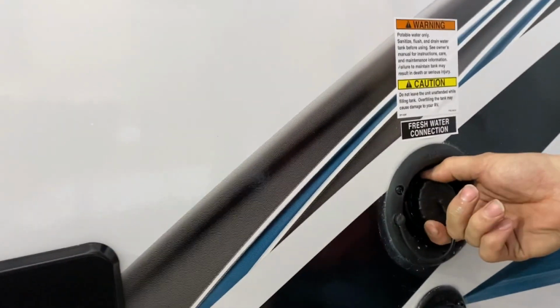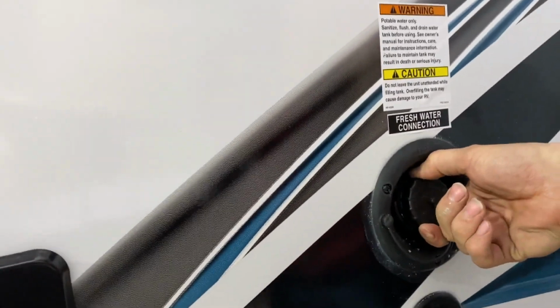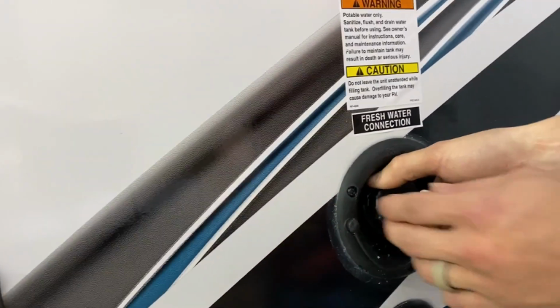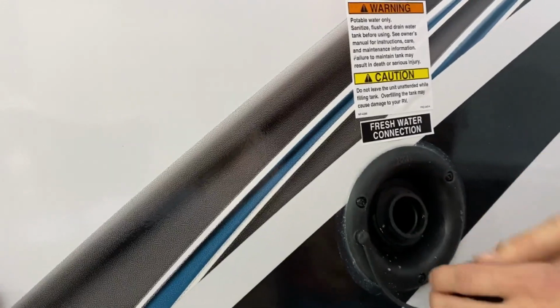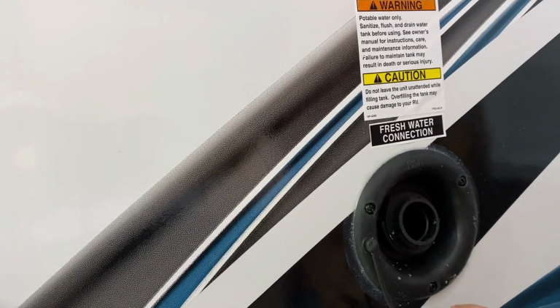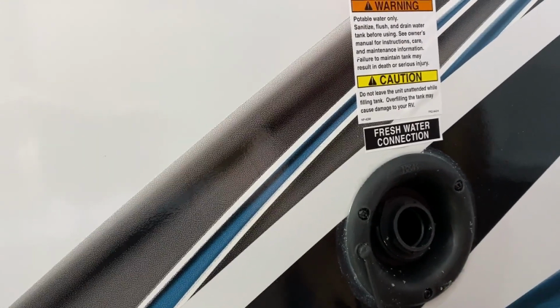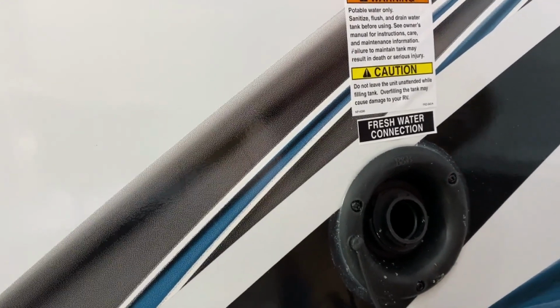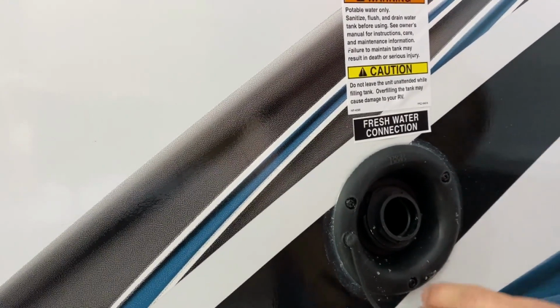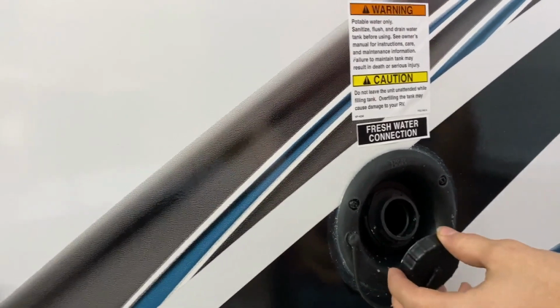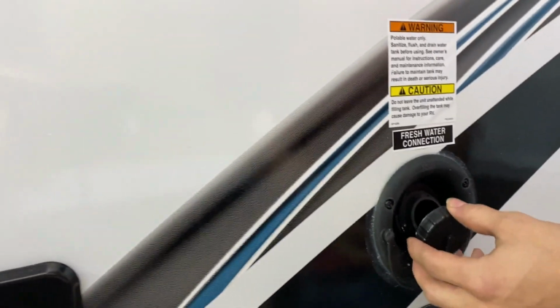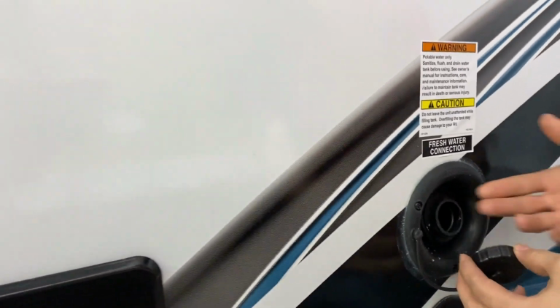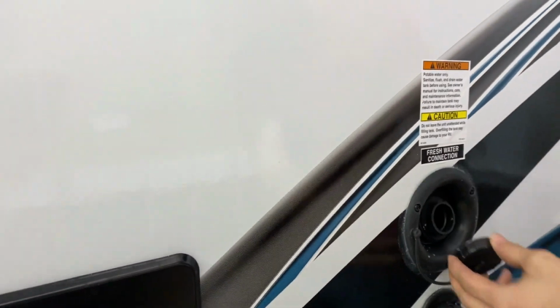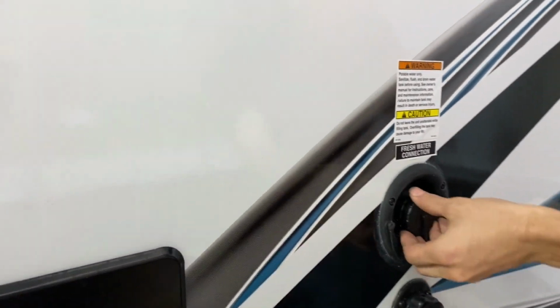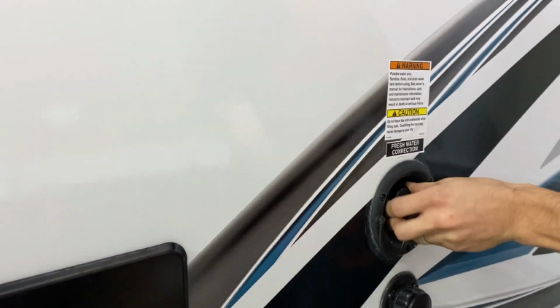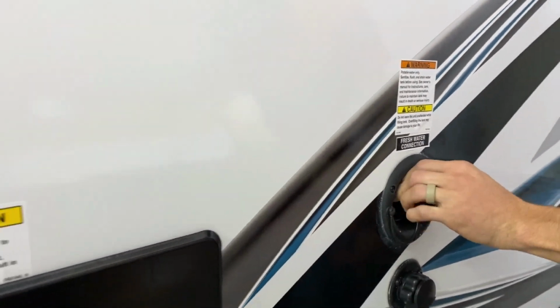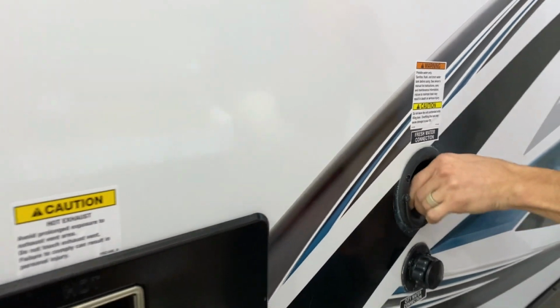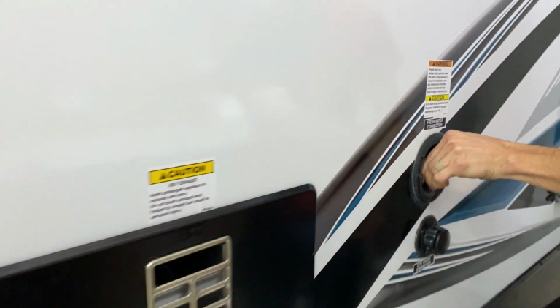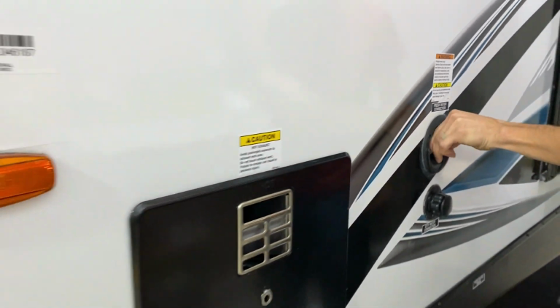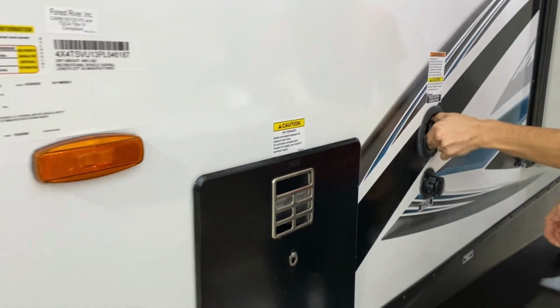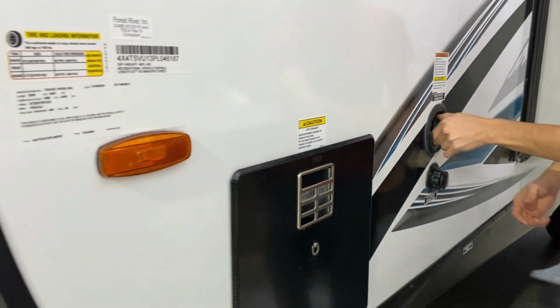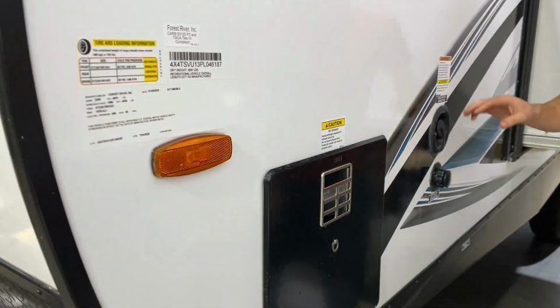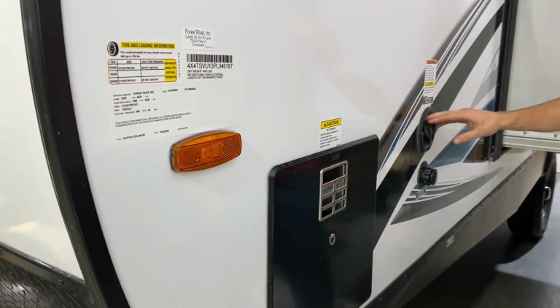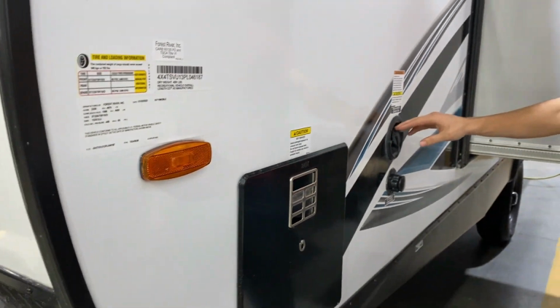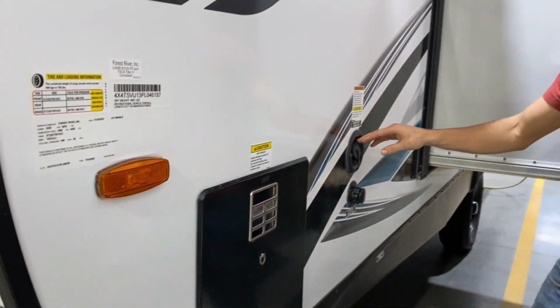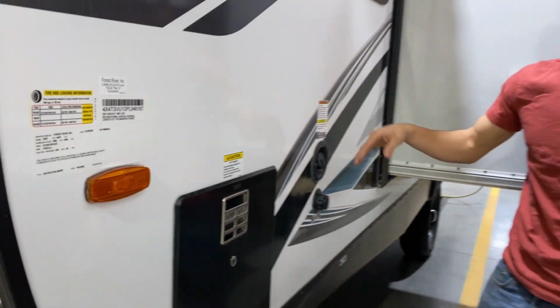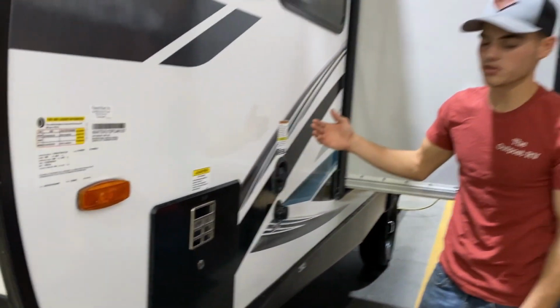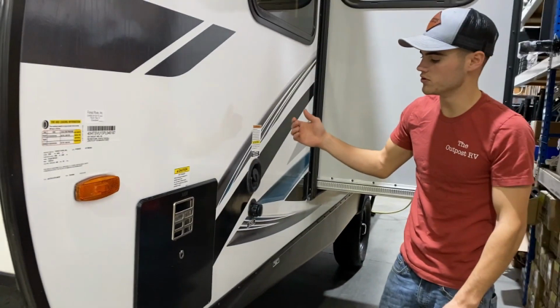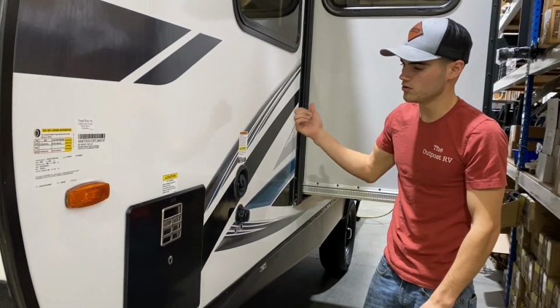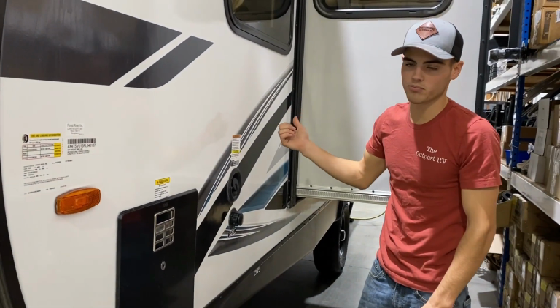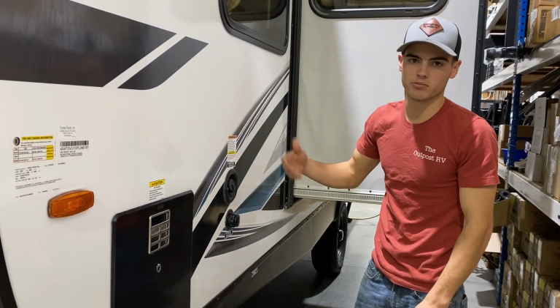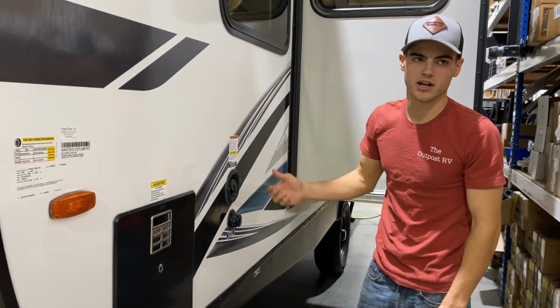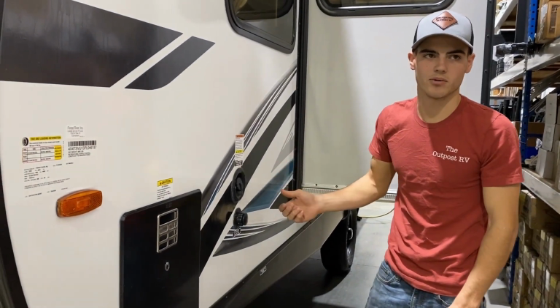This here is to fill your water tank. You'll just fill that up right there and water will shoot out when it is completely filled. If you are using your fresh water tank, you are going to want to use your water pump to pressurize the water.